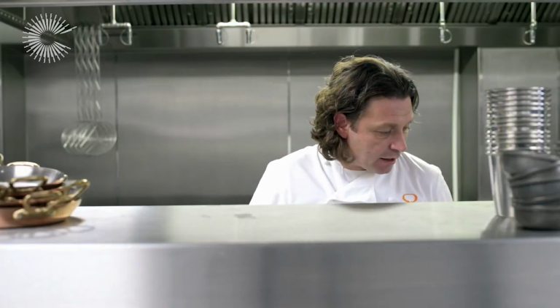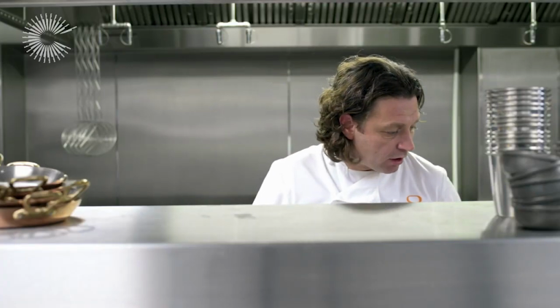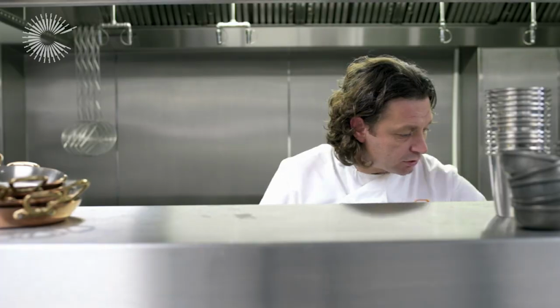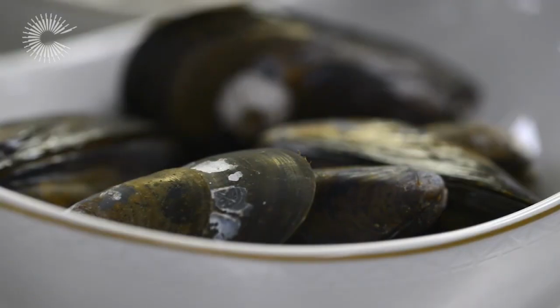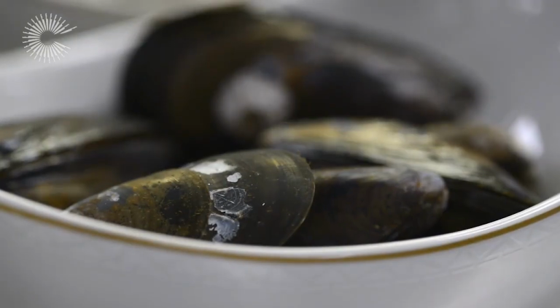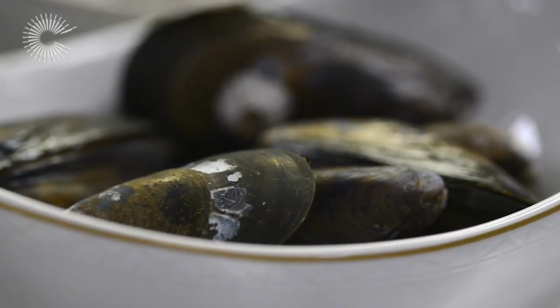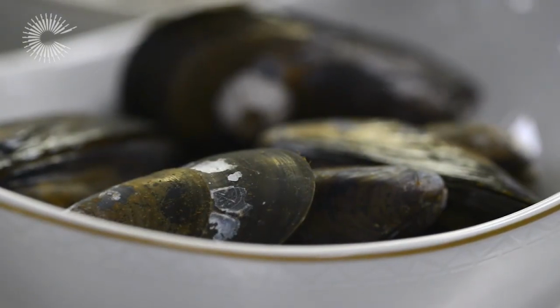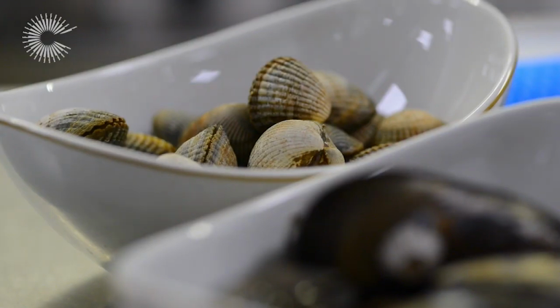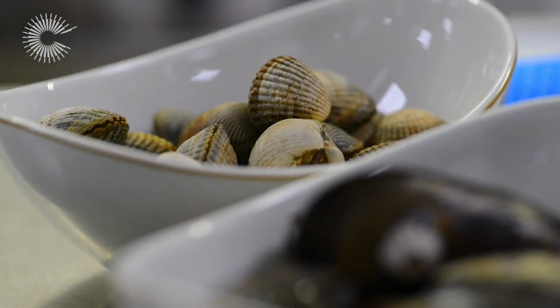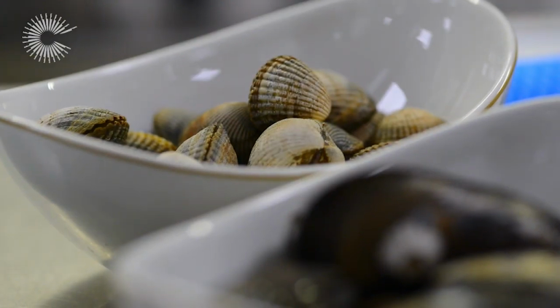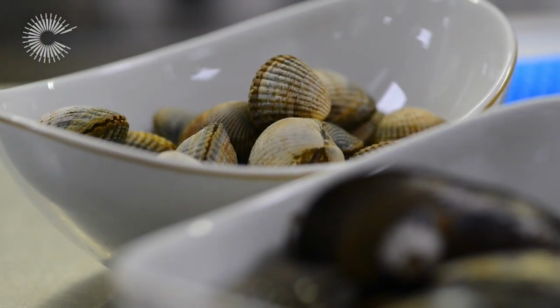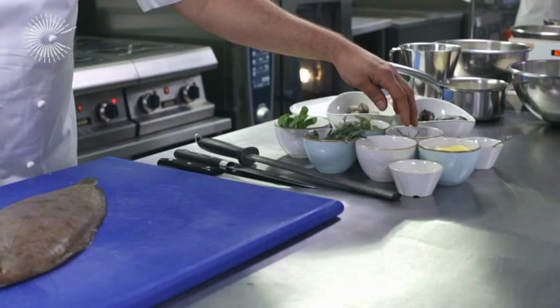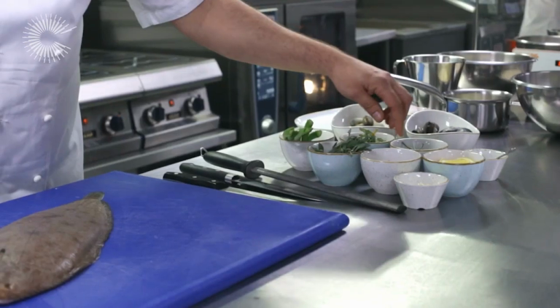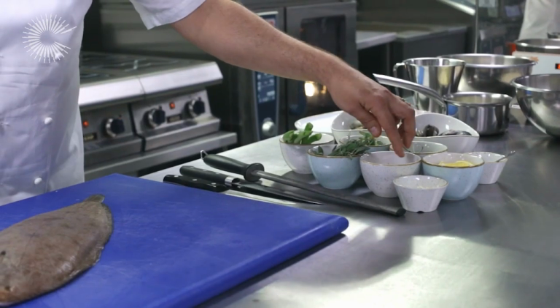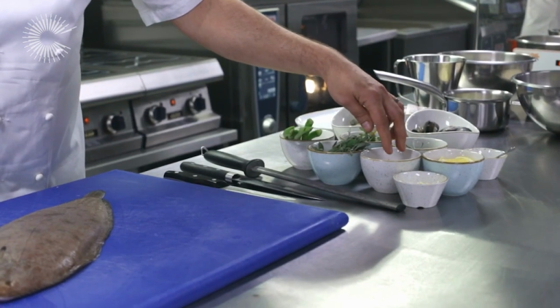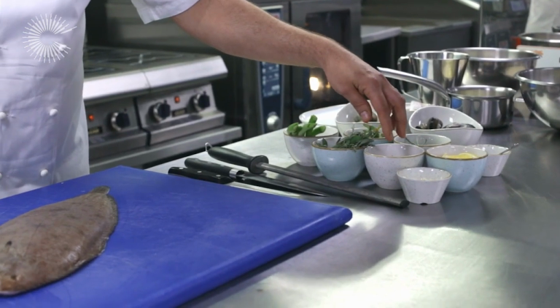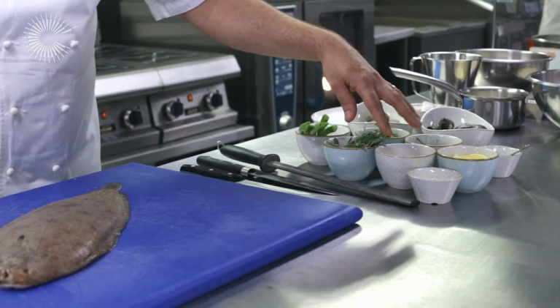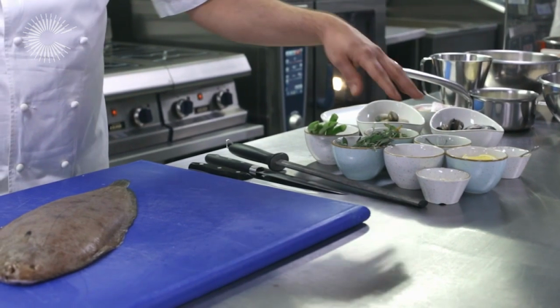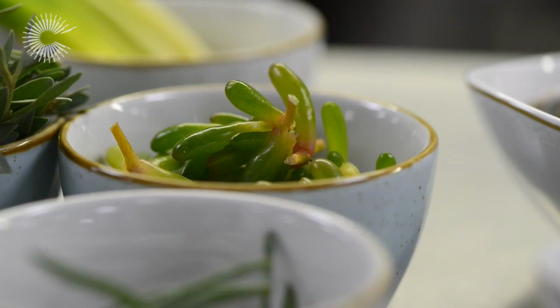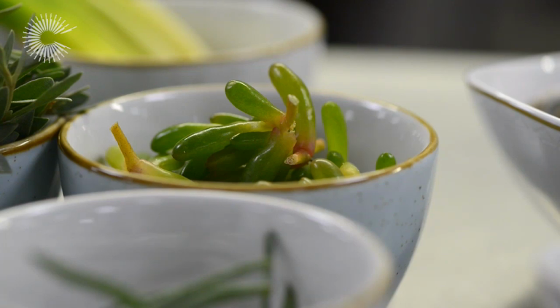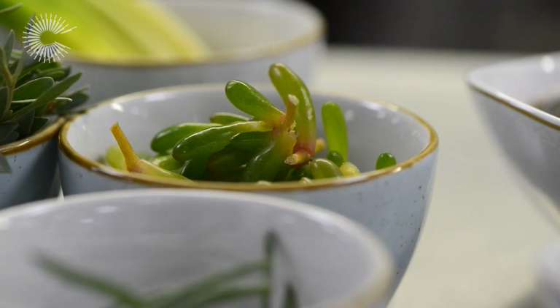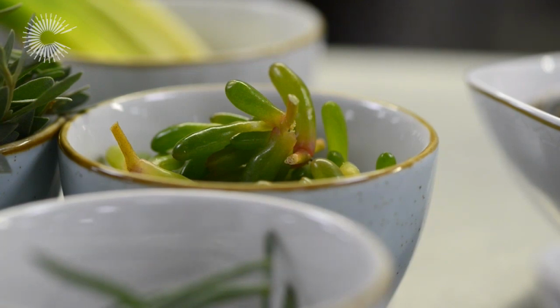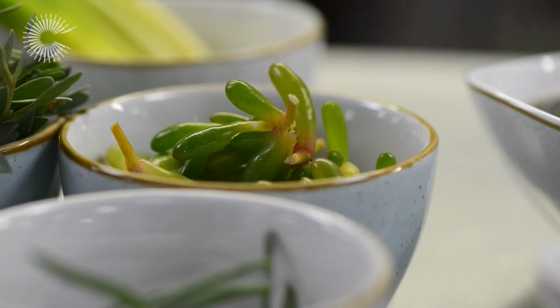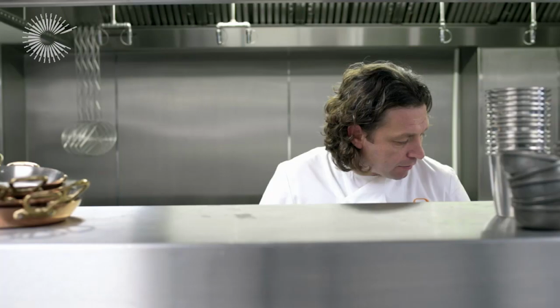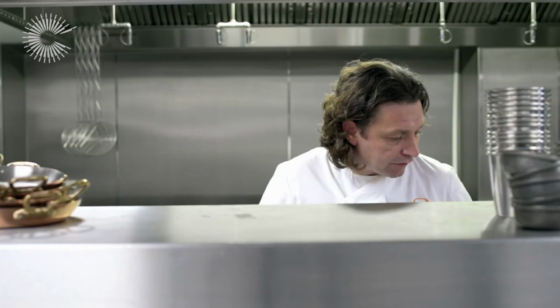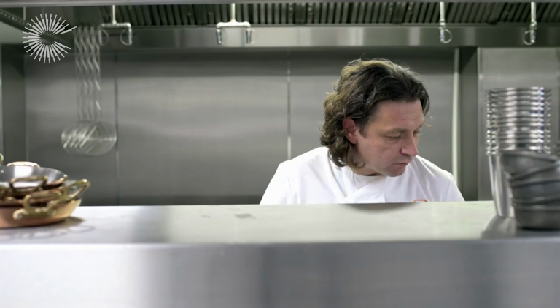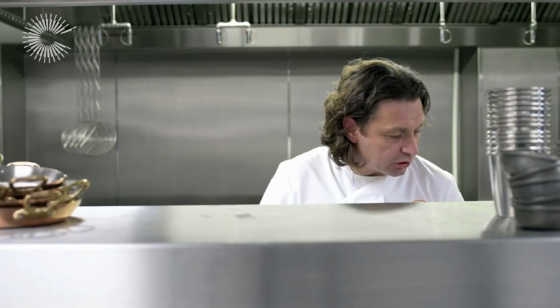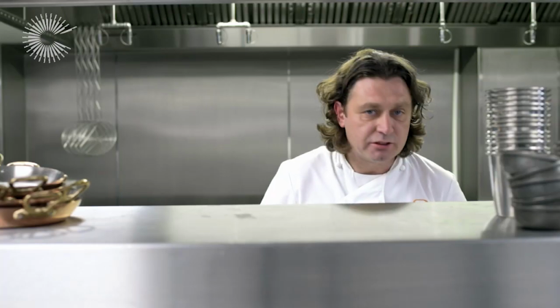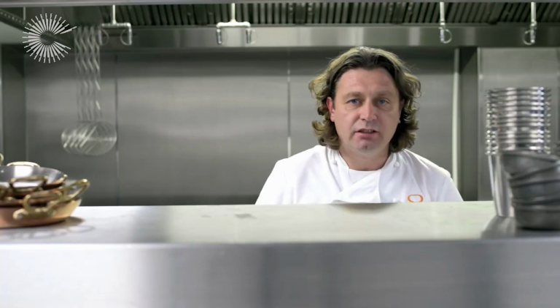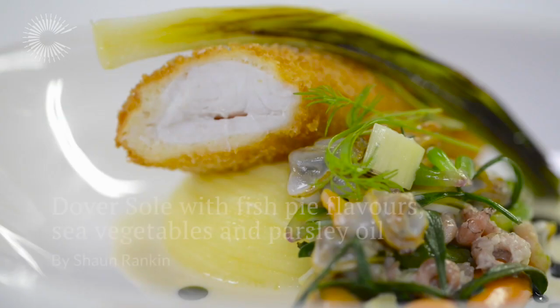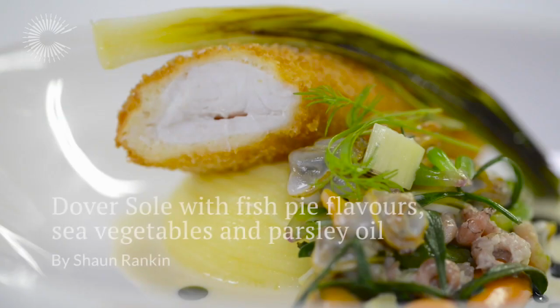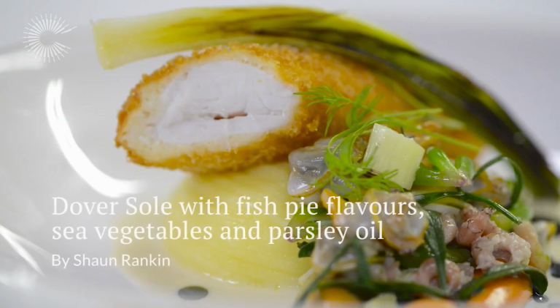I've got some mussels, some cockles, some foraged herbs — sea purslane, salty fingers — and to finish off, some chives and a scallop cream.